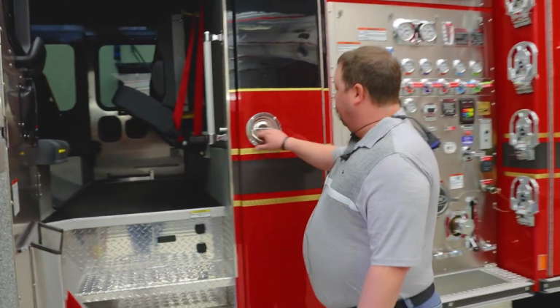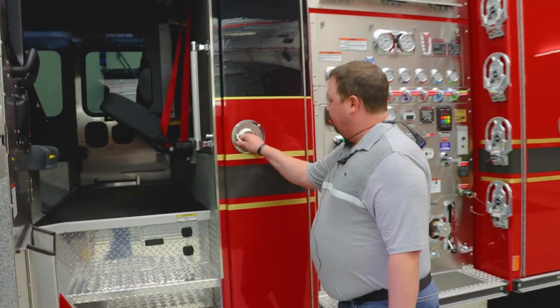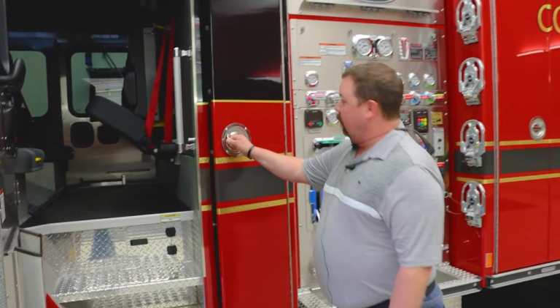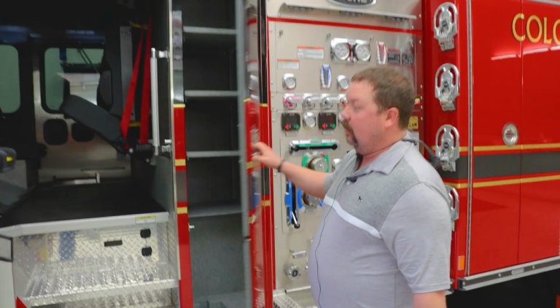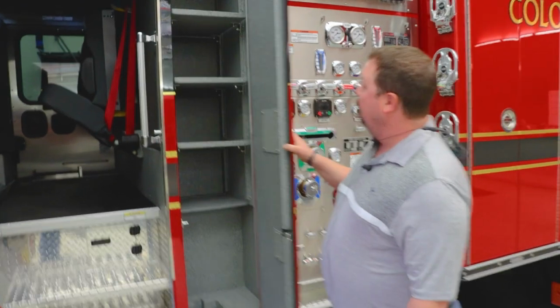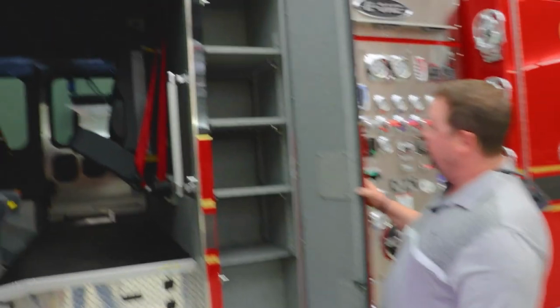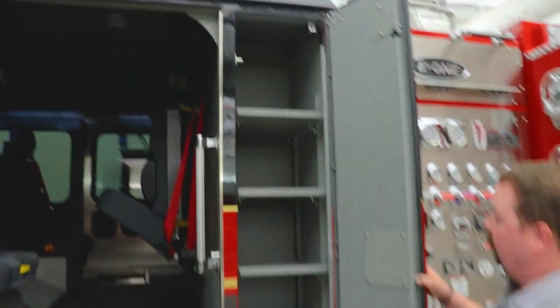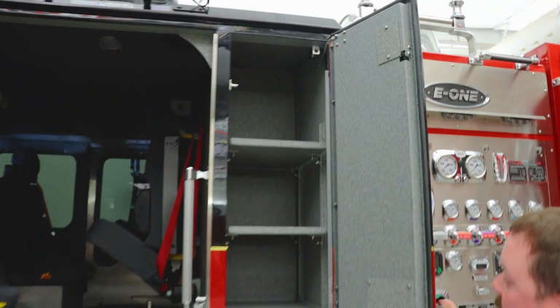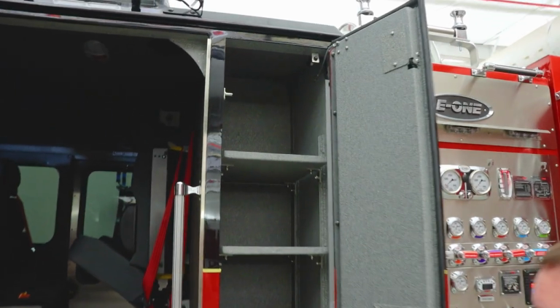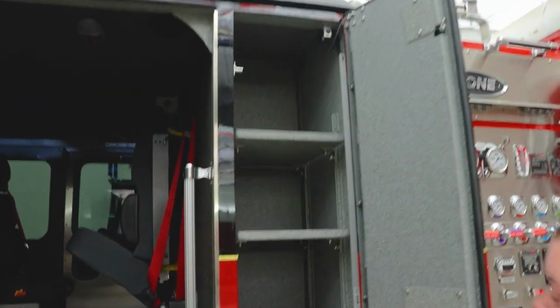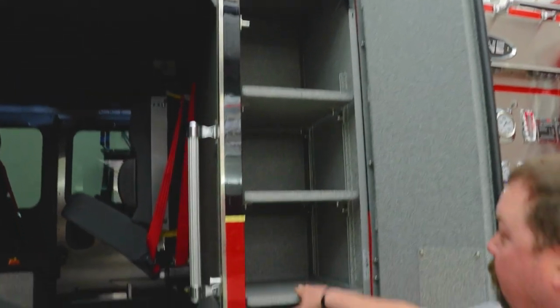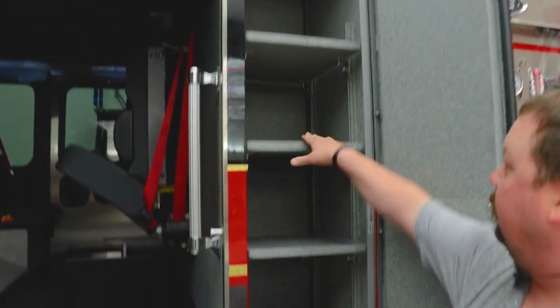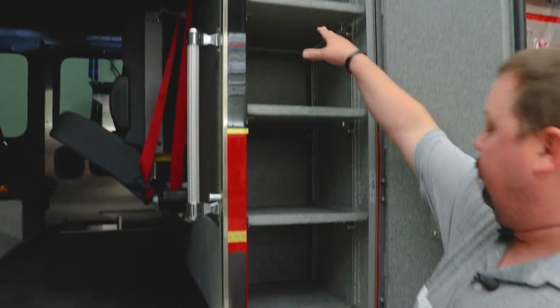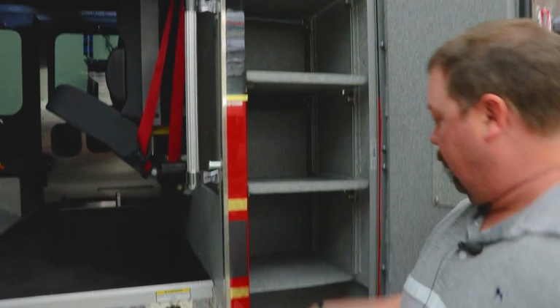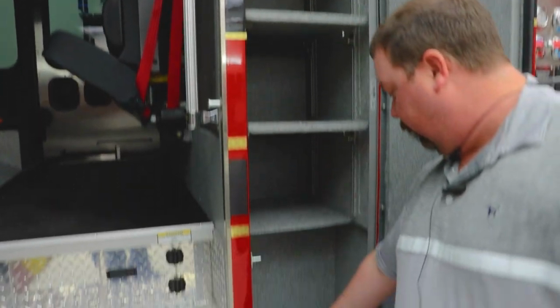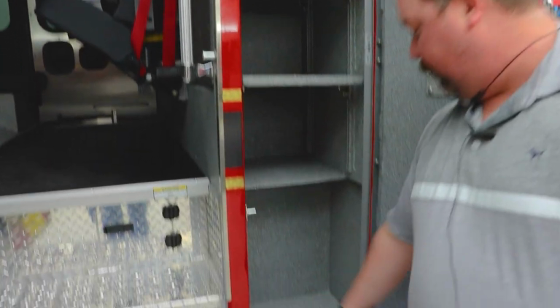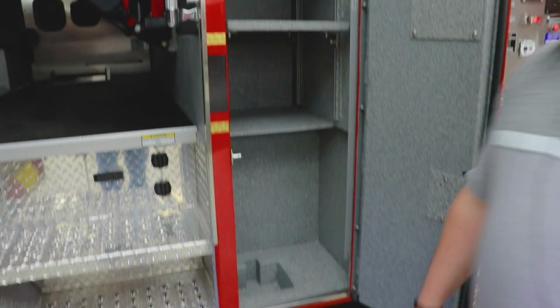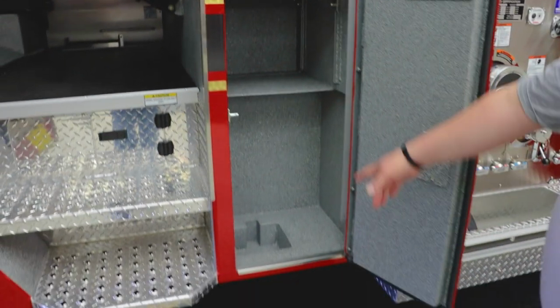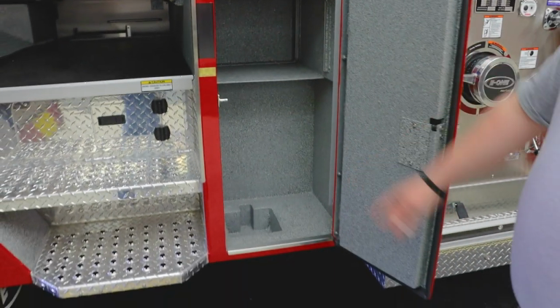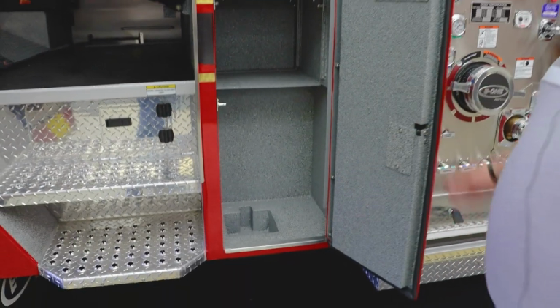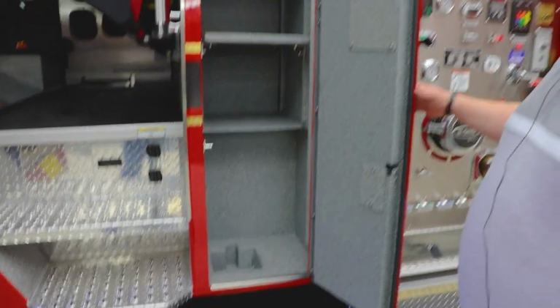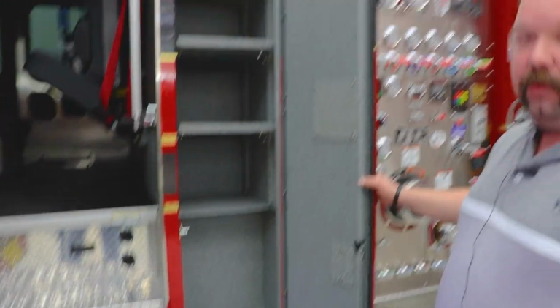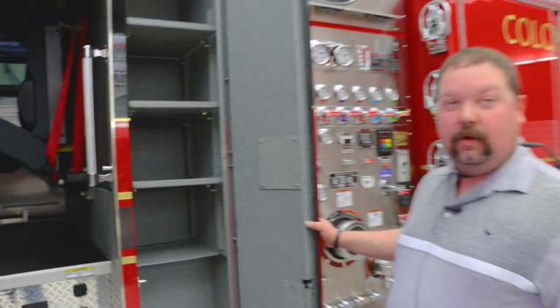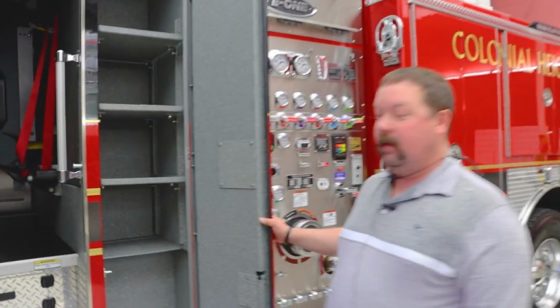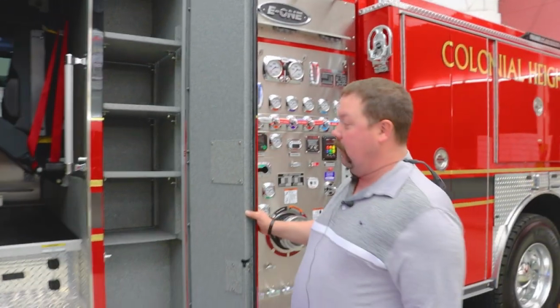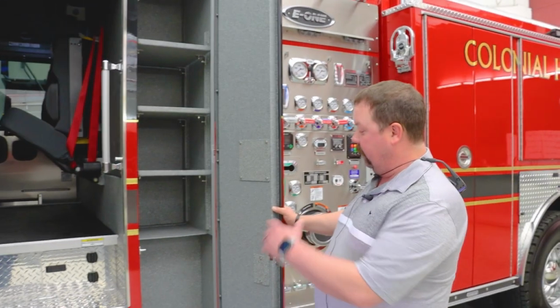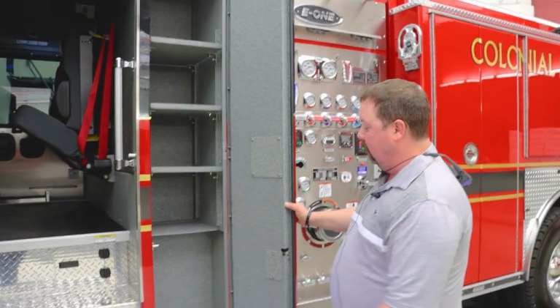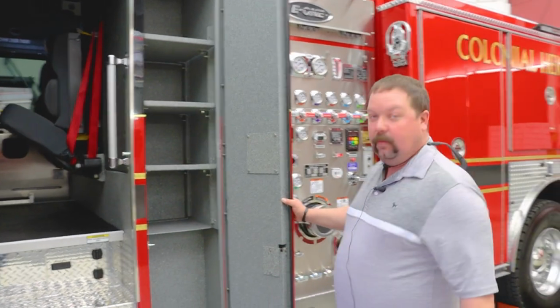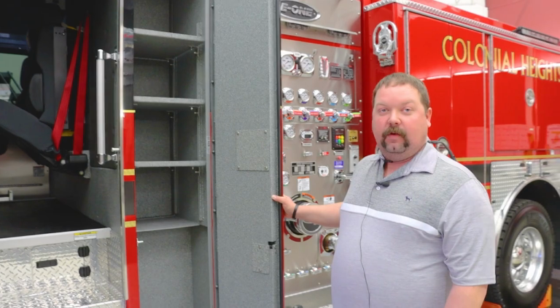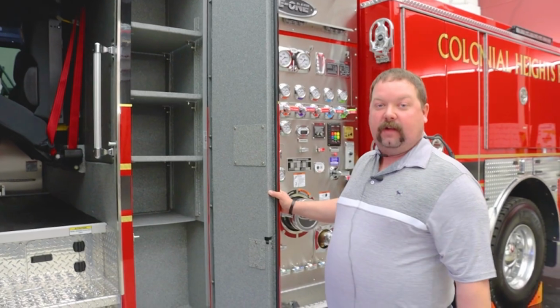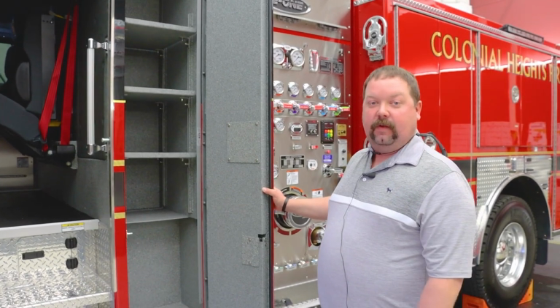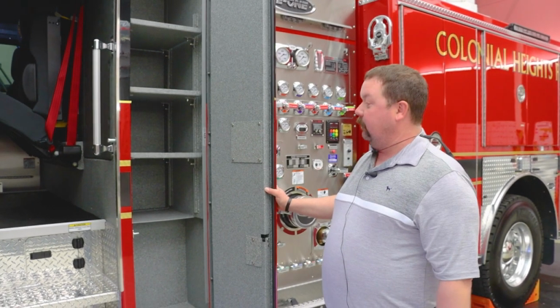On the back of the cab here, to get some of the area stuff out of the cab, we put in these shelves. At the bottom we cut a recessed floor so we can put our water can there, and on the other side we will have our dry chemical fire extinguisher.